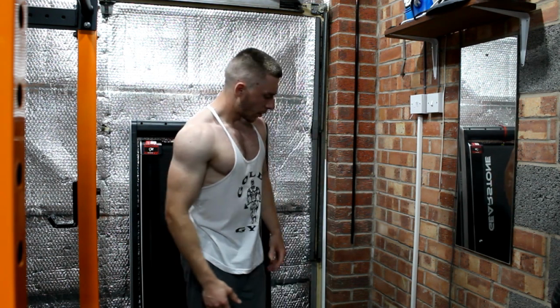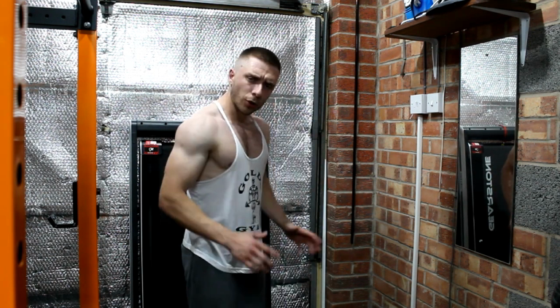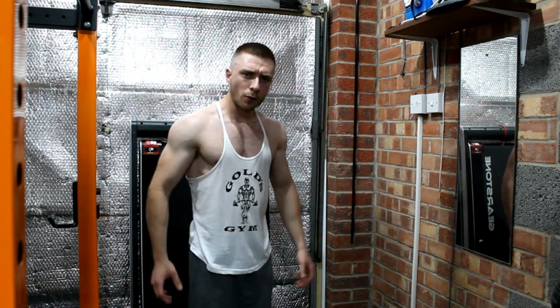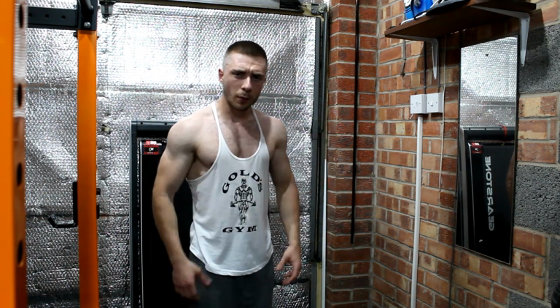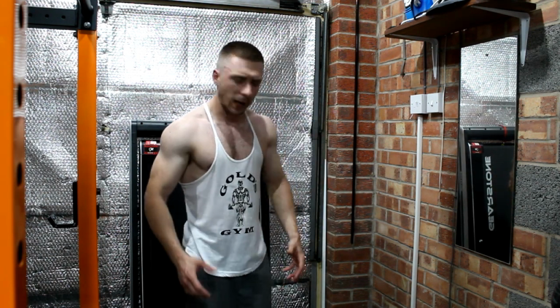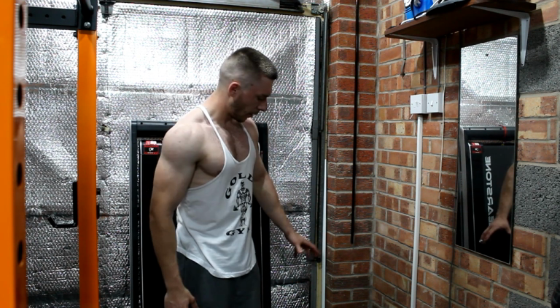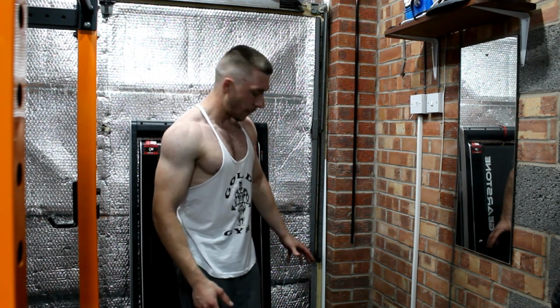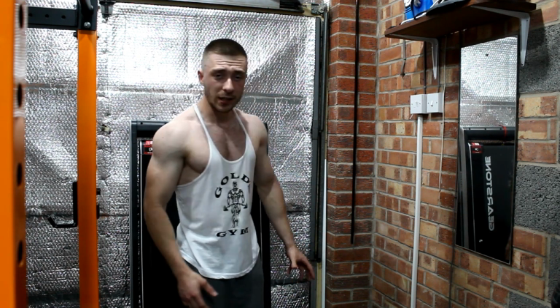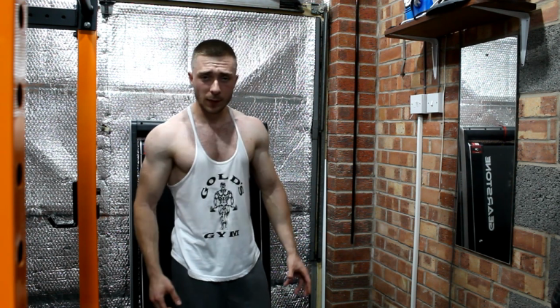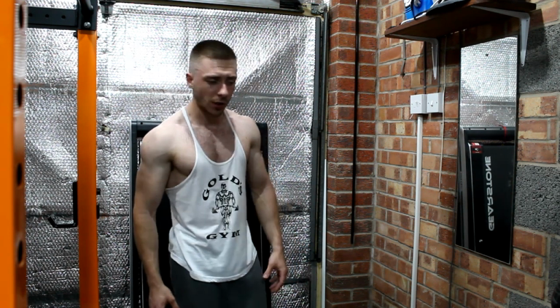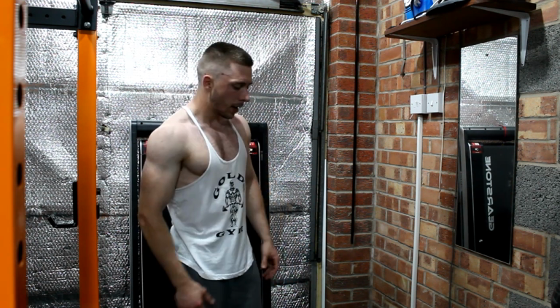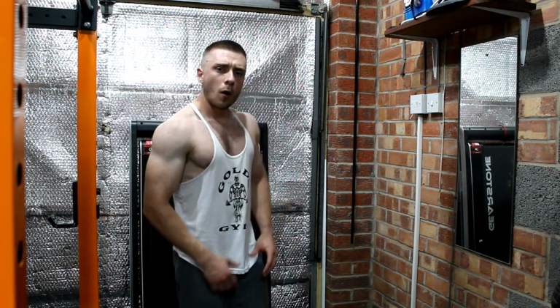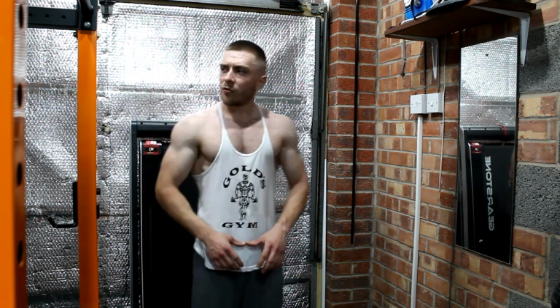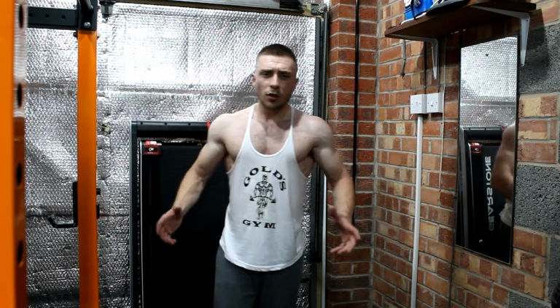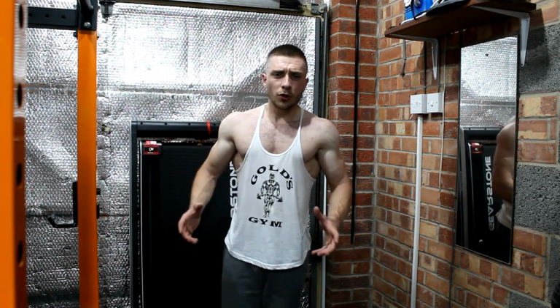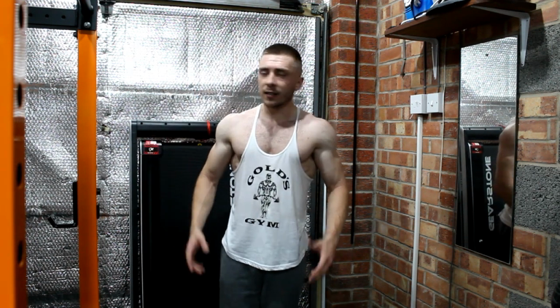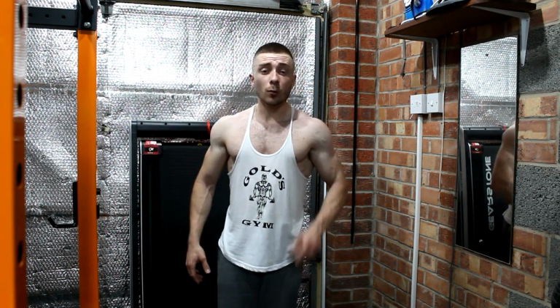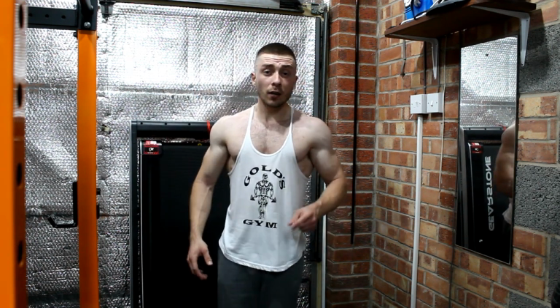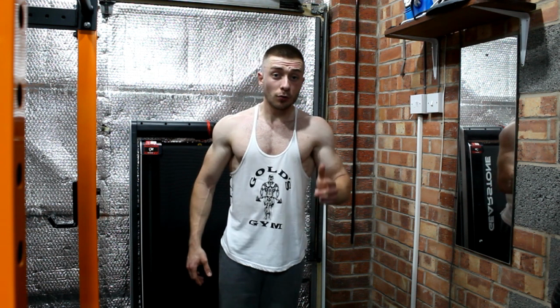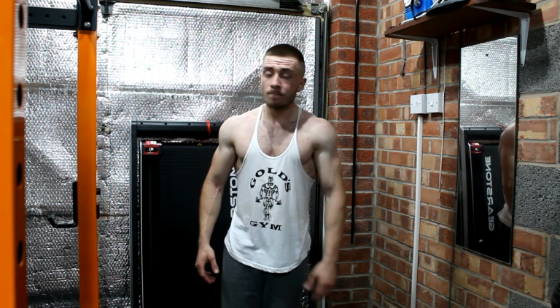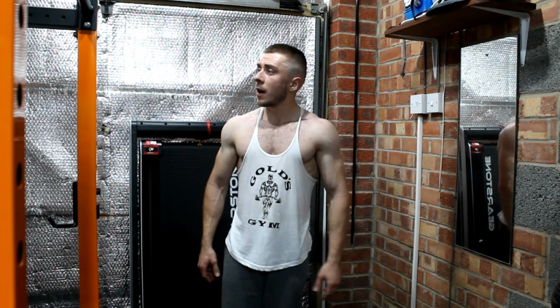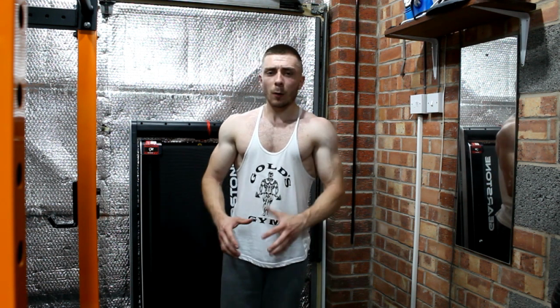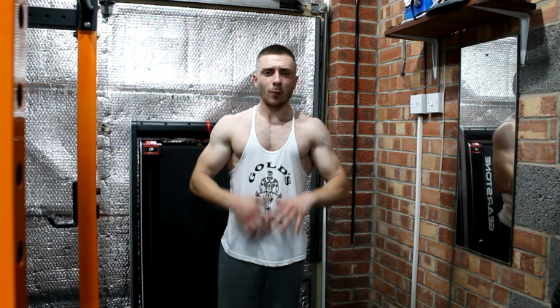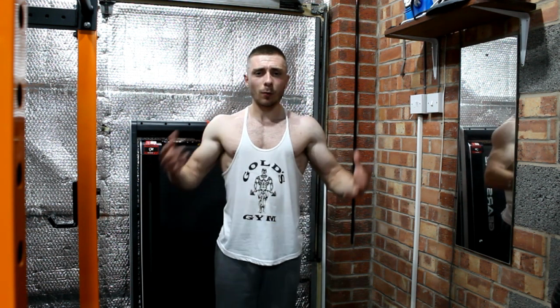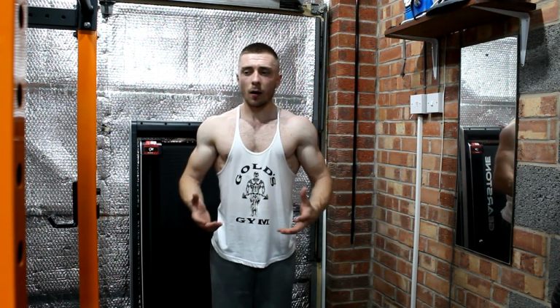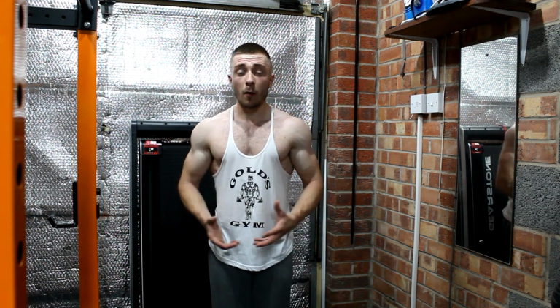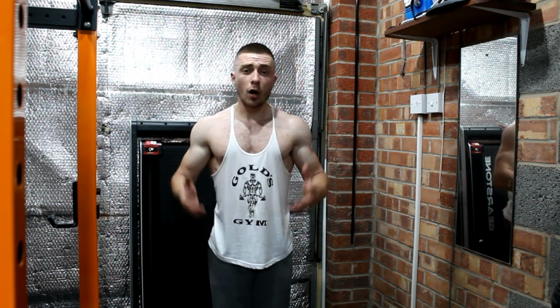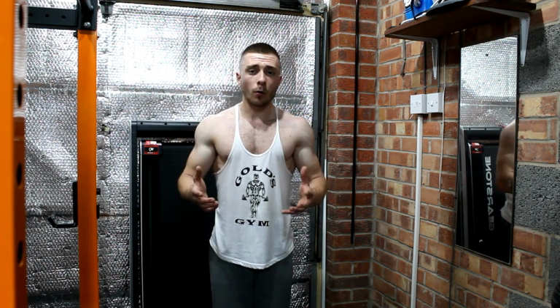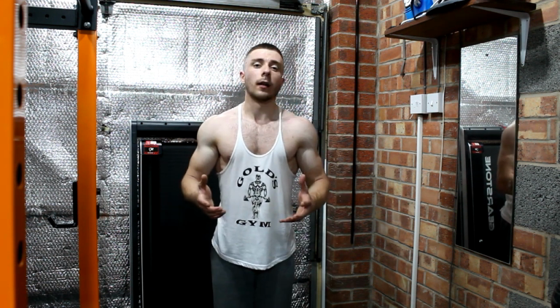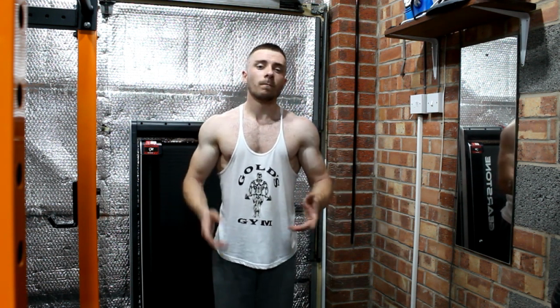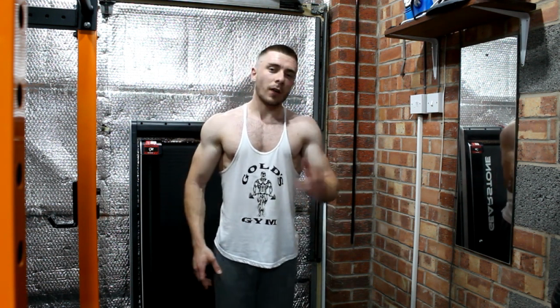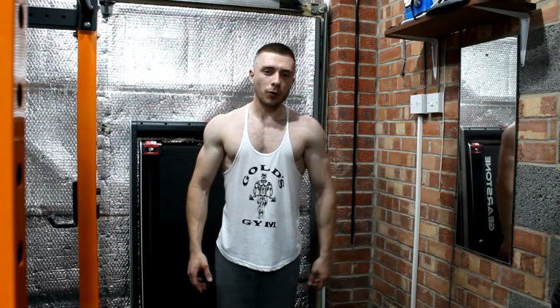I'm not going to show you the rest of my workout — it's pretty self-explanatory. Thank you so much for tuning in today, do like and subscribe. That was a general outline of my shoulder workout. Thanks for watching.